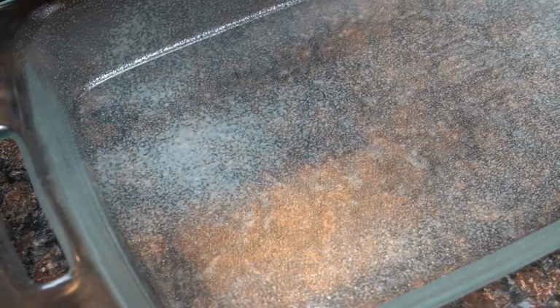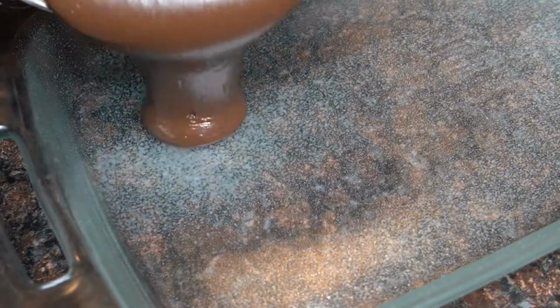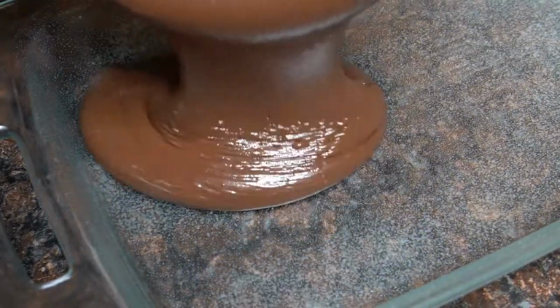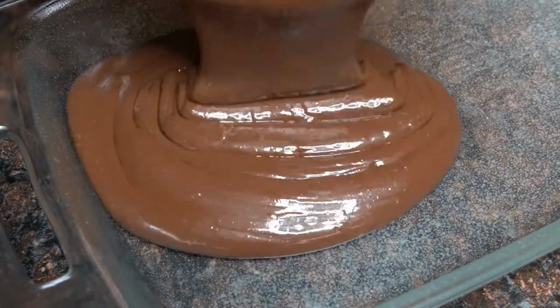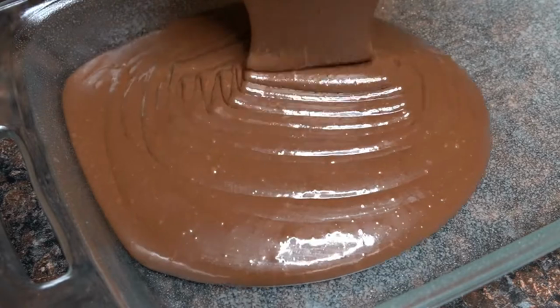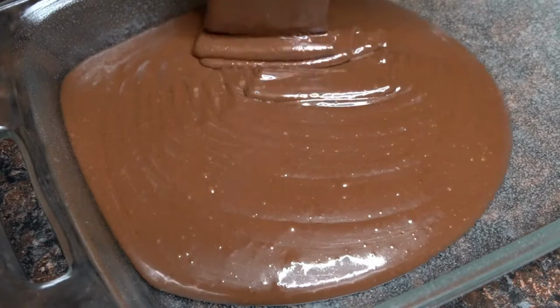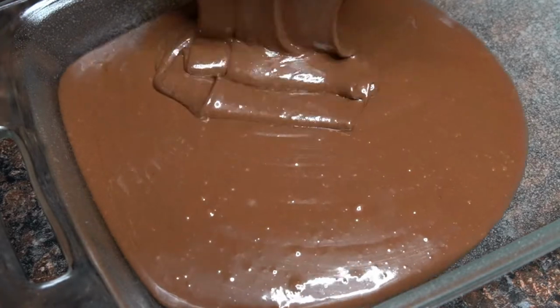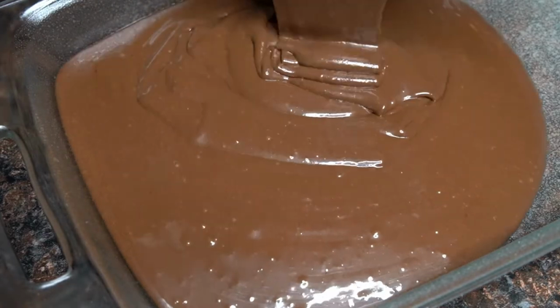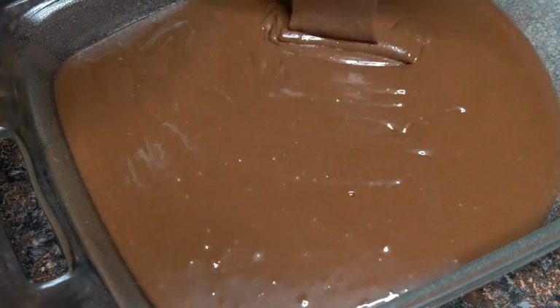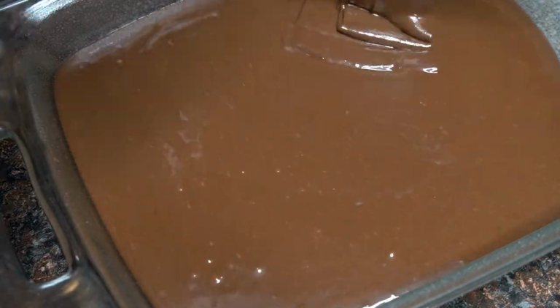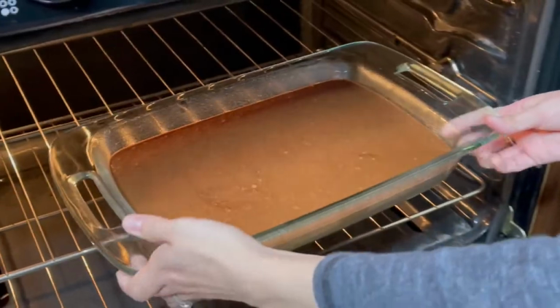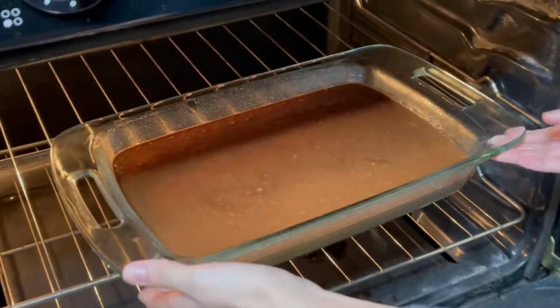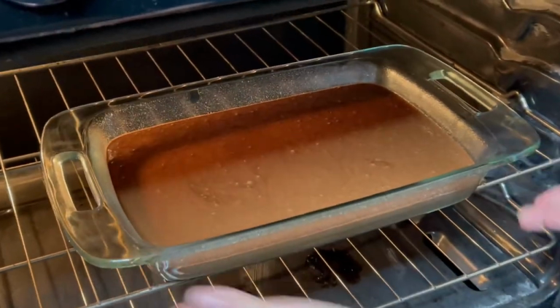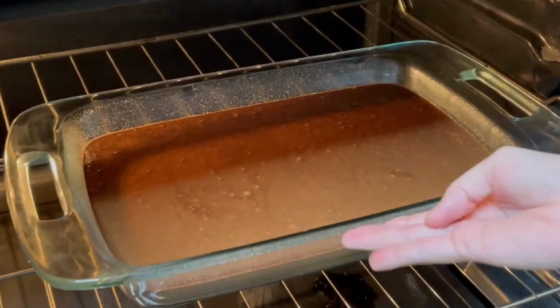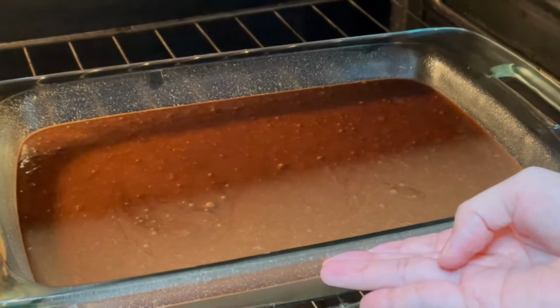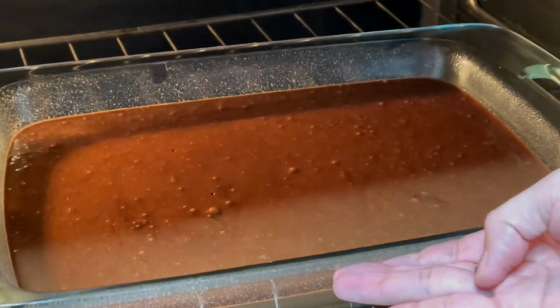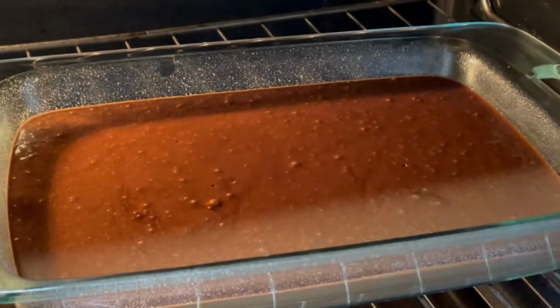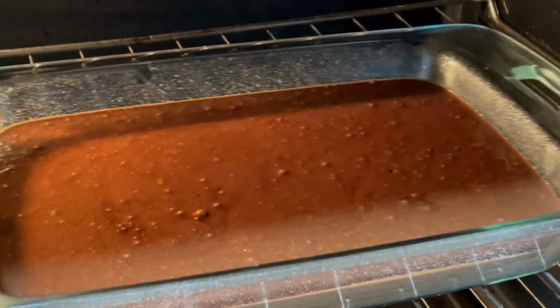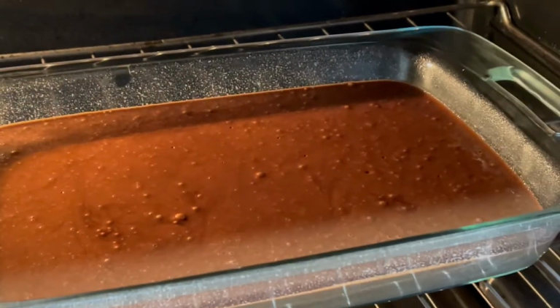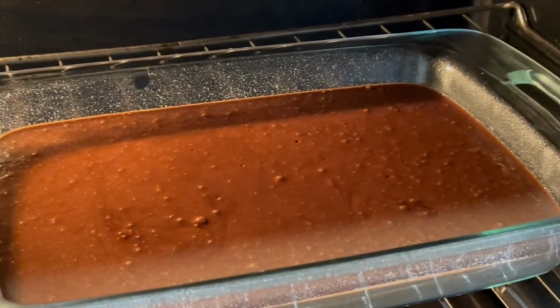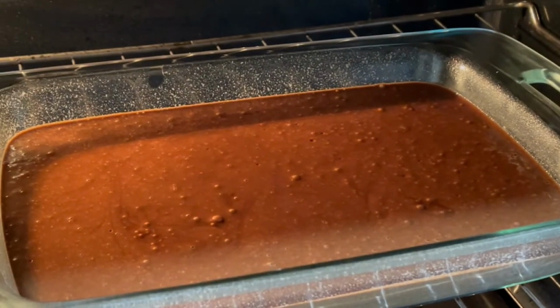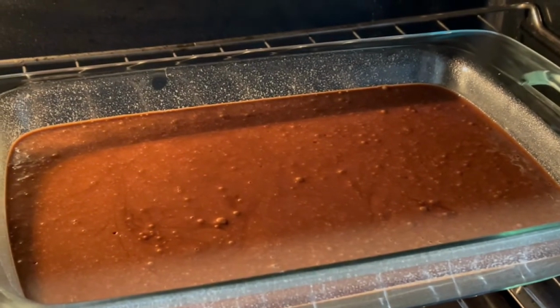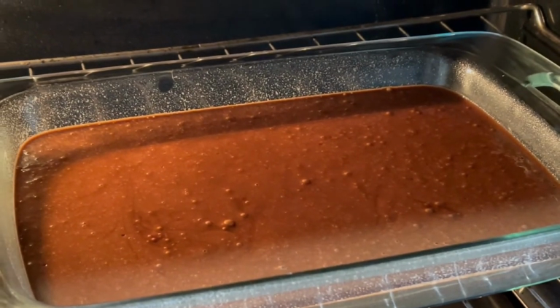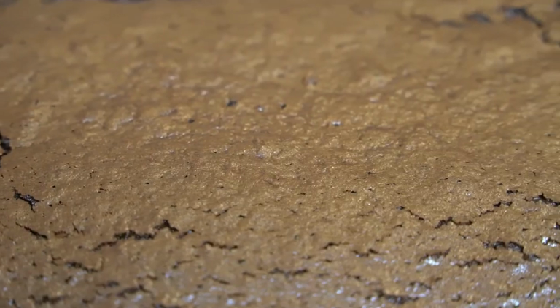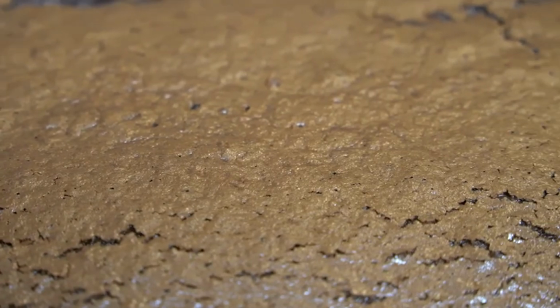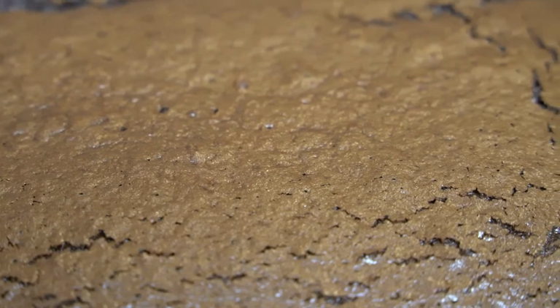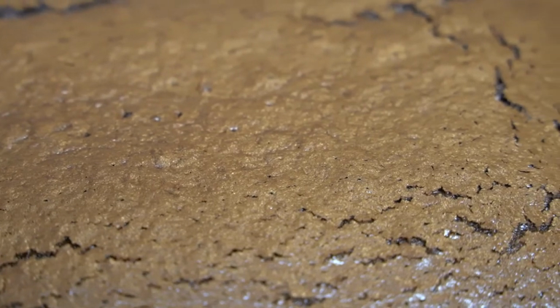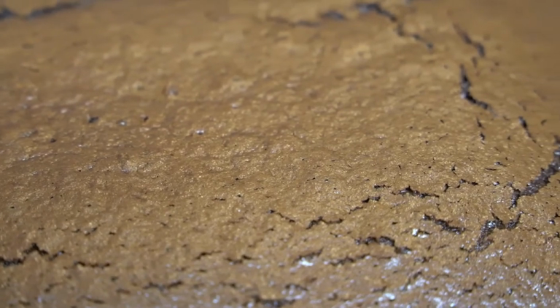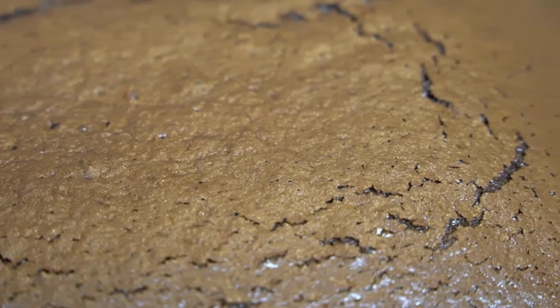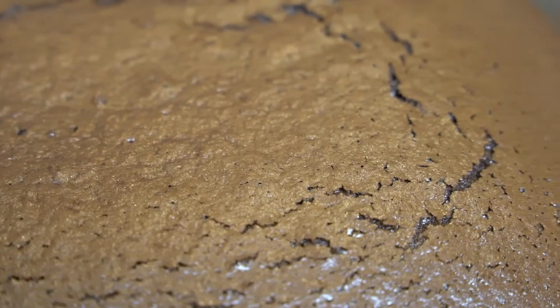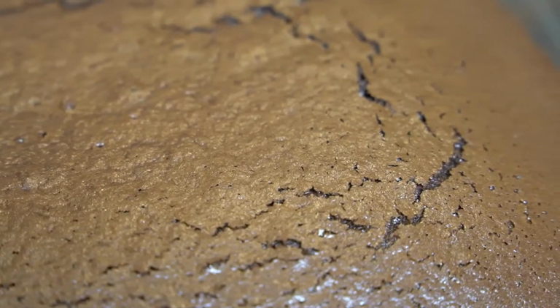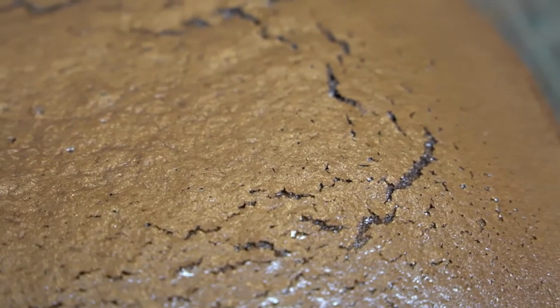Then pour the batter into your prepared 9 by 13 dish and bake in a preheated 350 degree oven for 30 to 35 minutes, or until a toothpick comes out clean. Once you remove your cake from the oven, let cool.